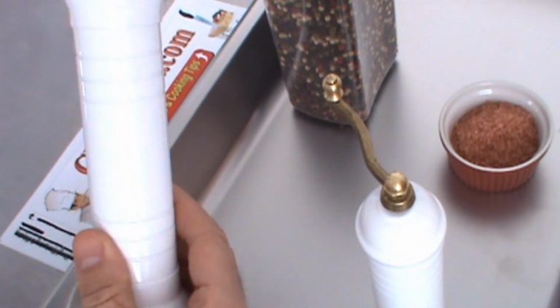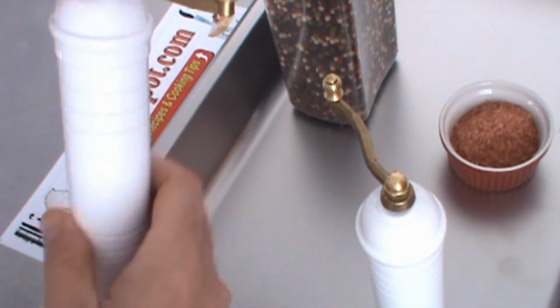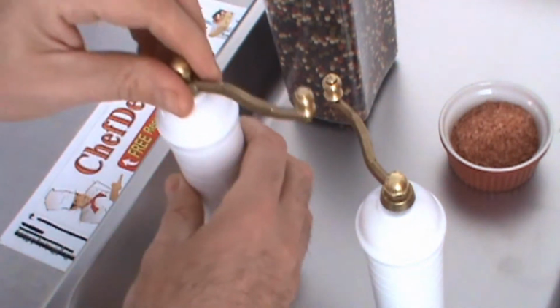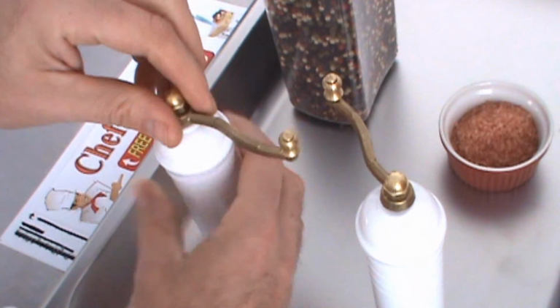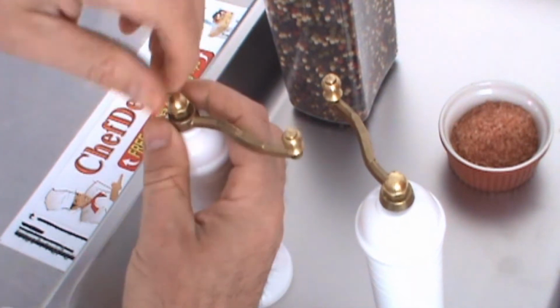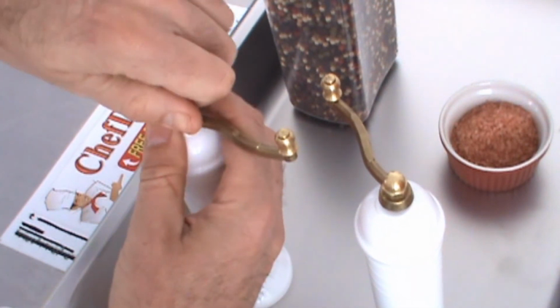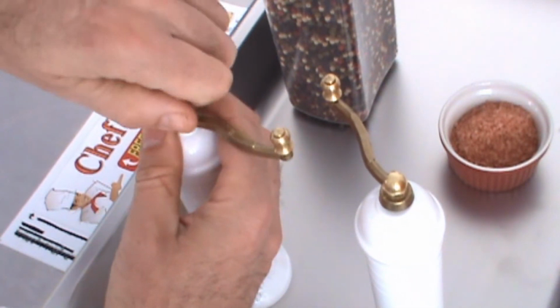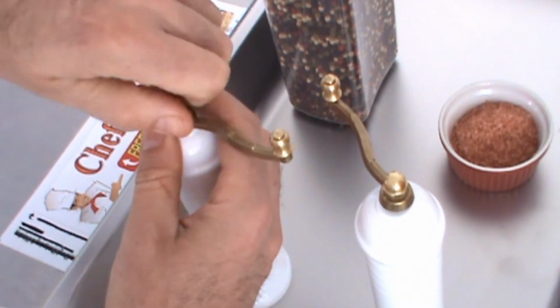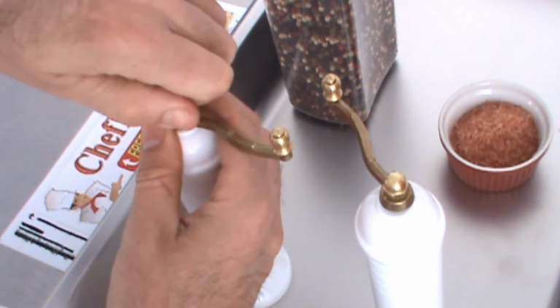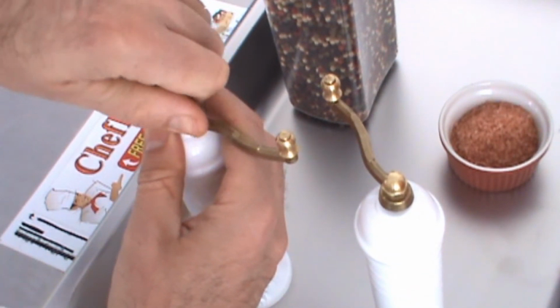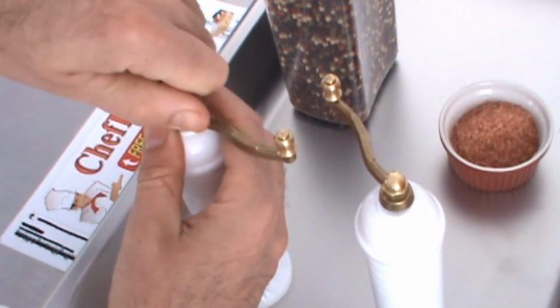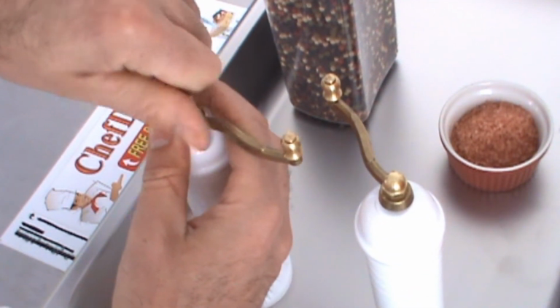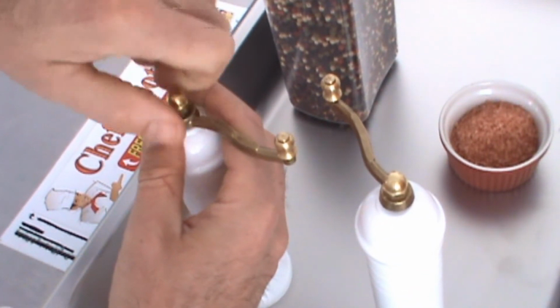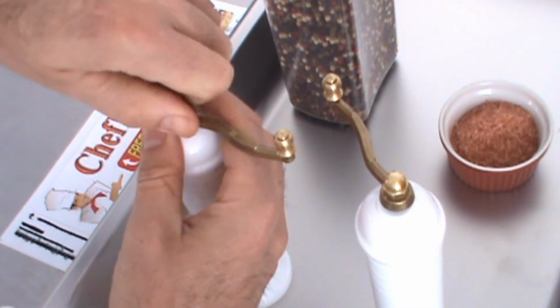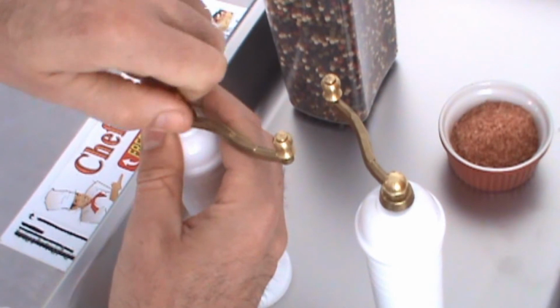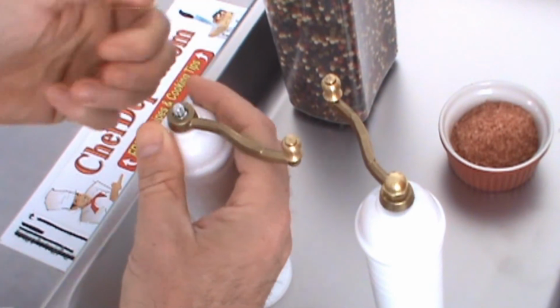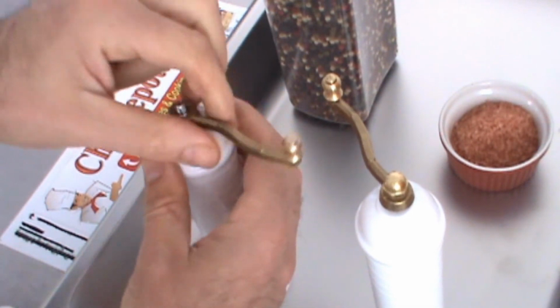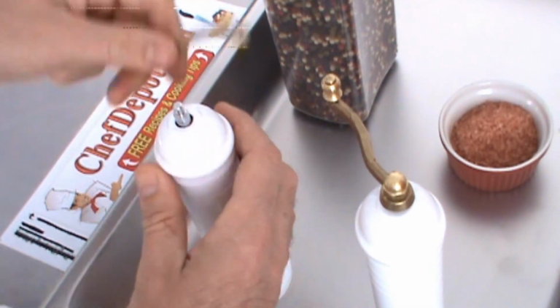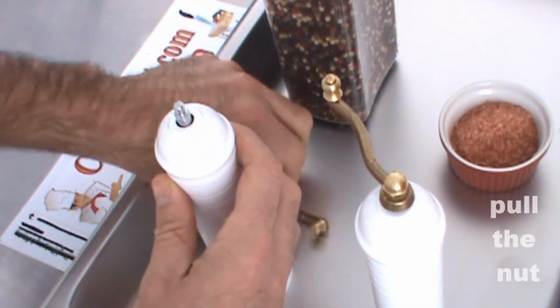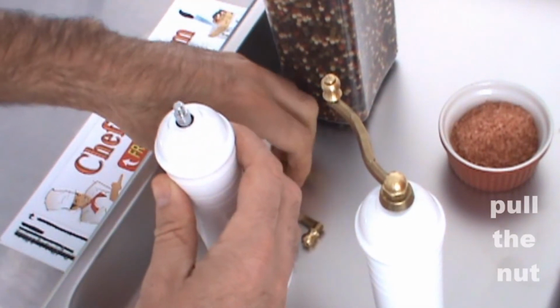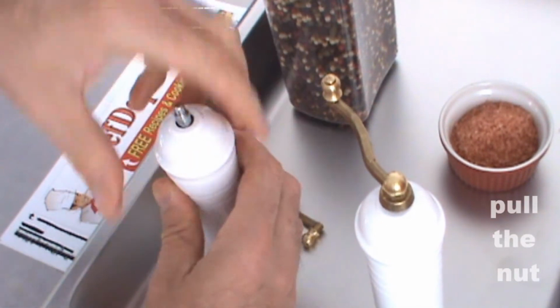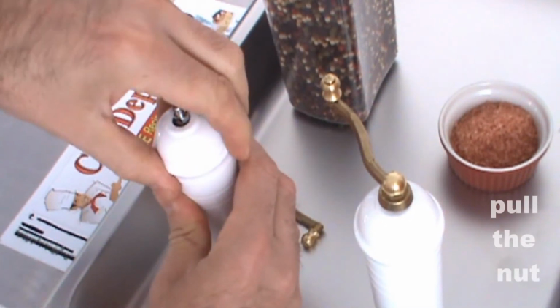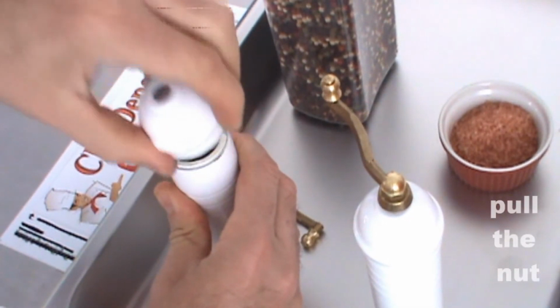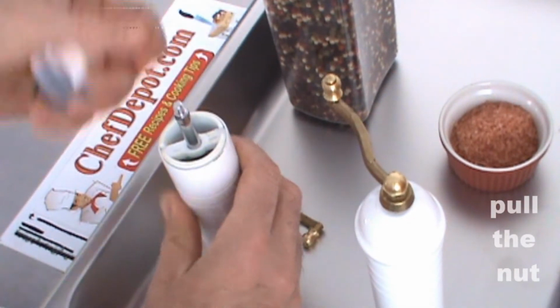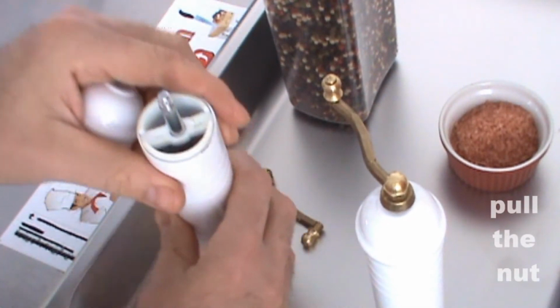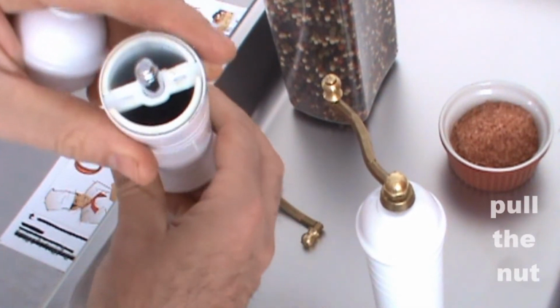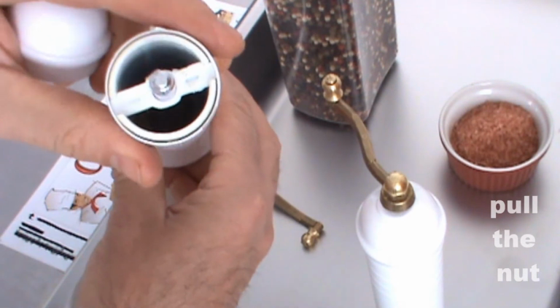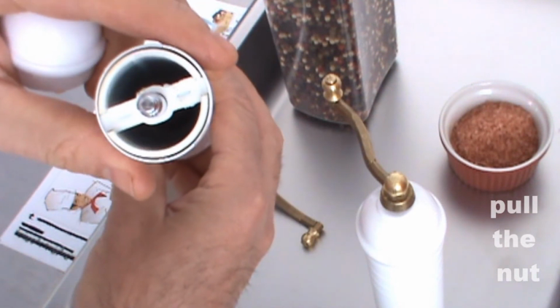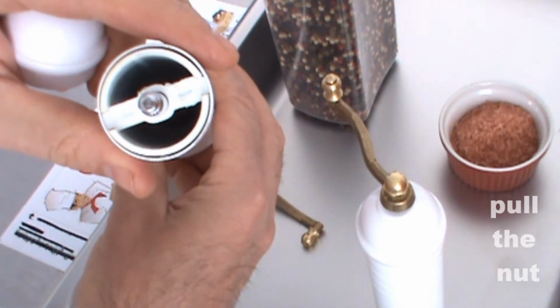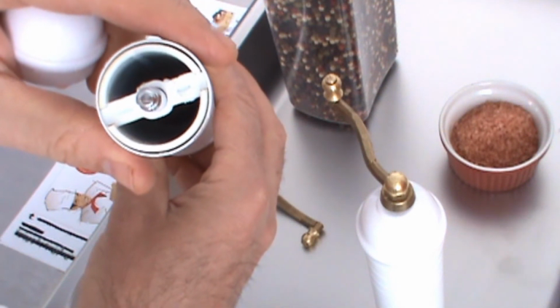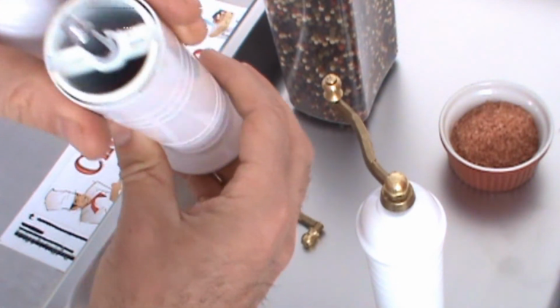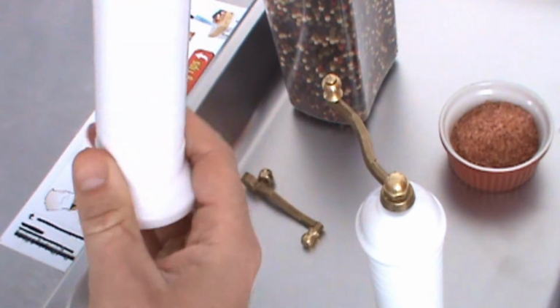The handle is made out of brass as well. You just take this little nut off here, lift up the handle, and you can lift off the top to fill it up with peppercorns or sea salt, either way.